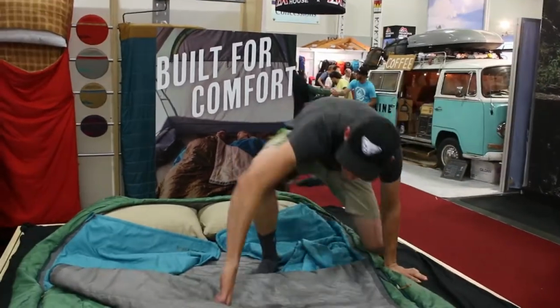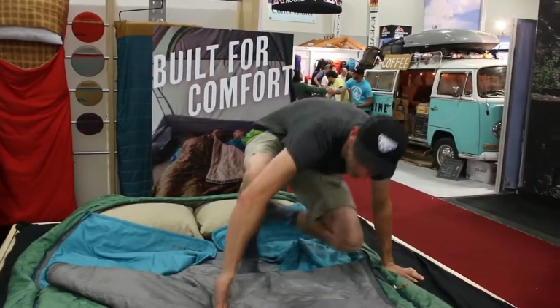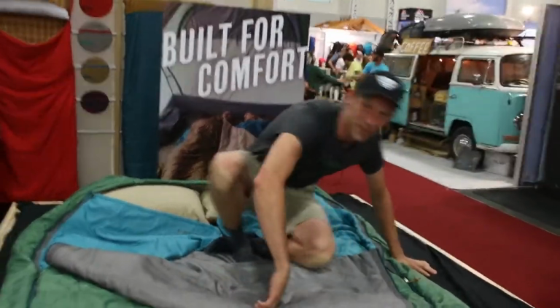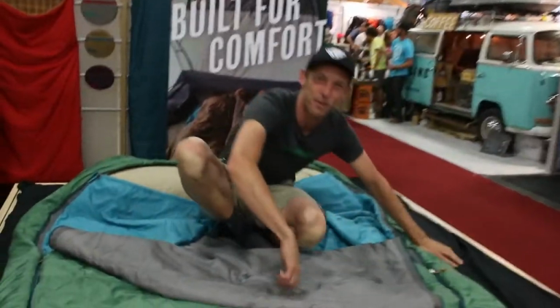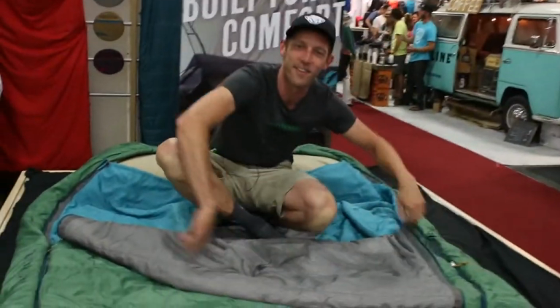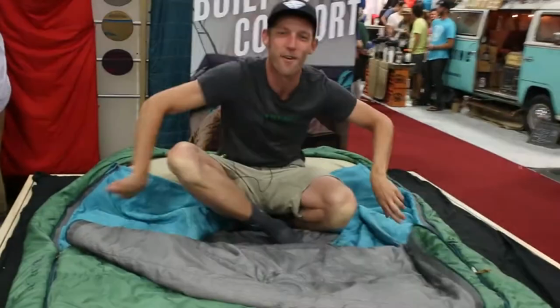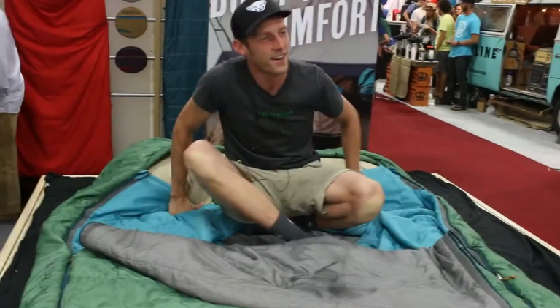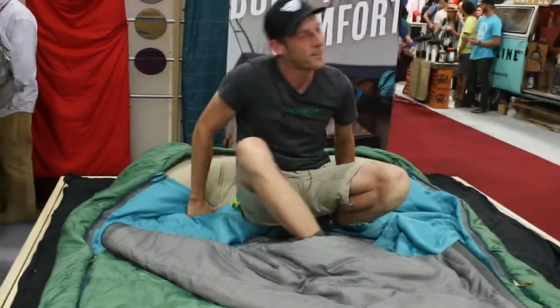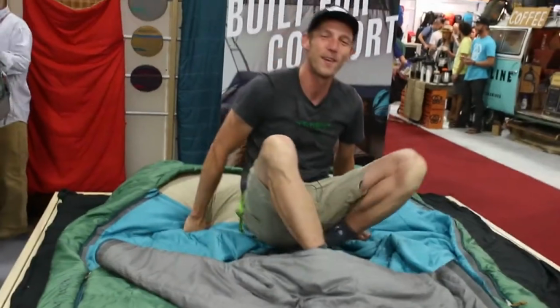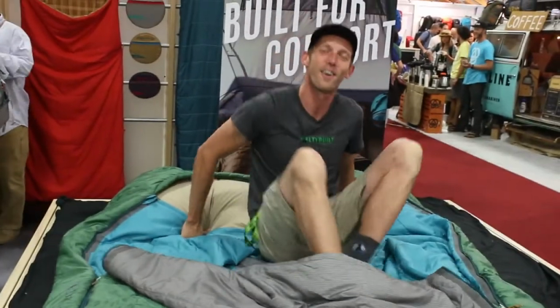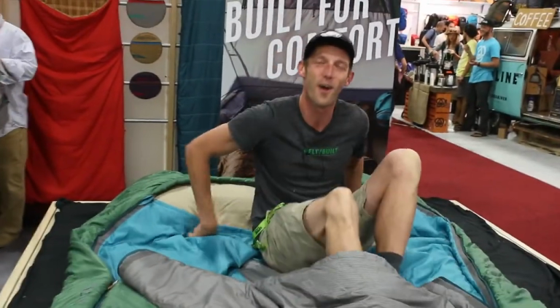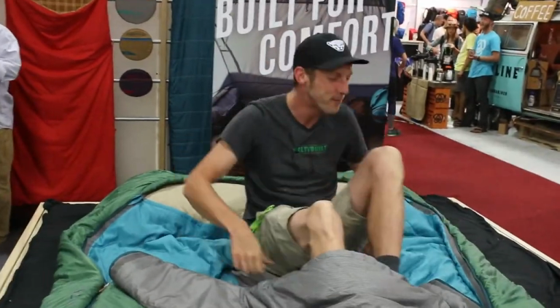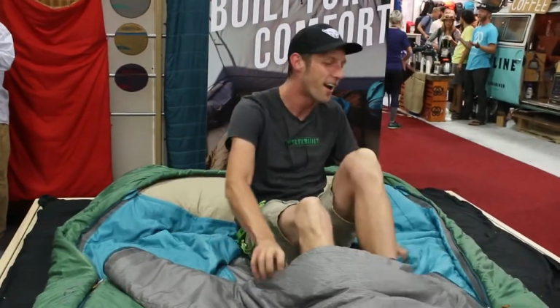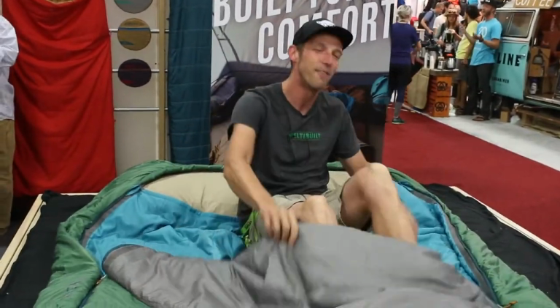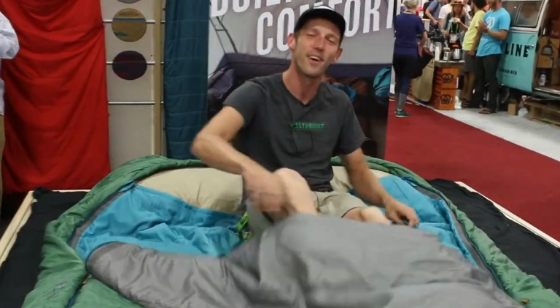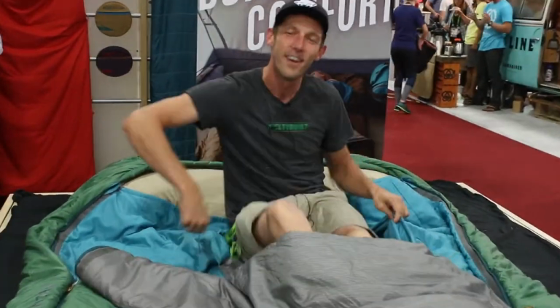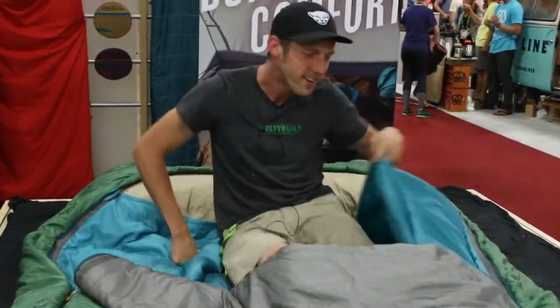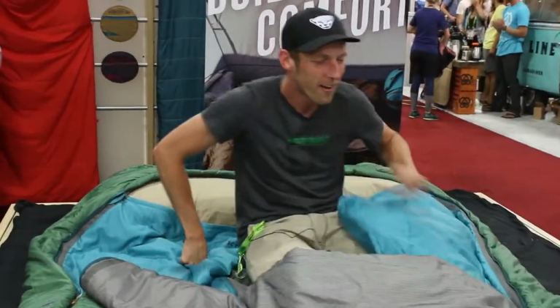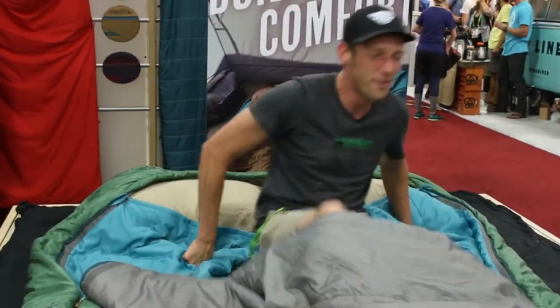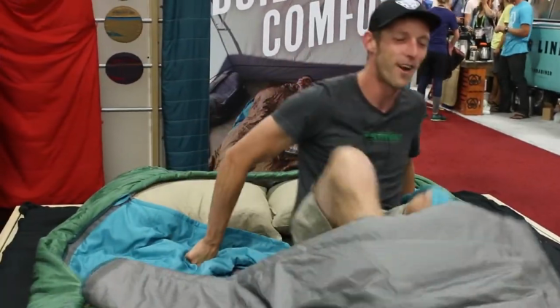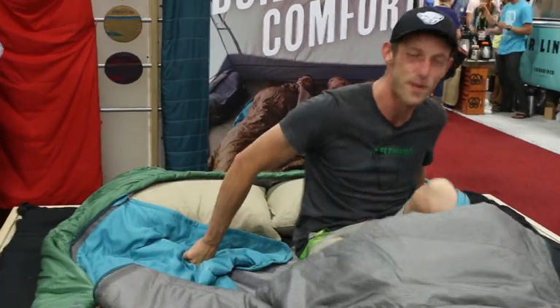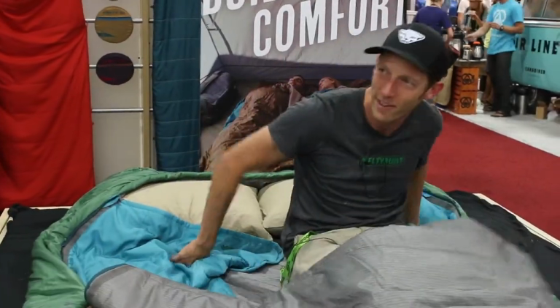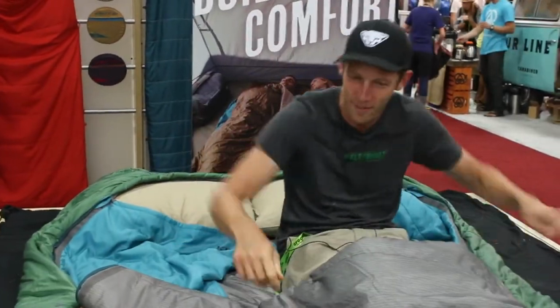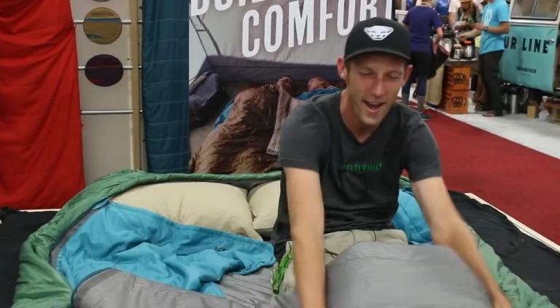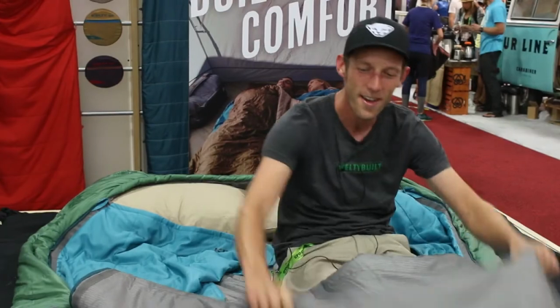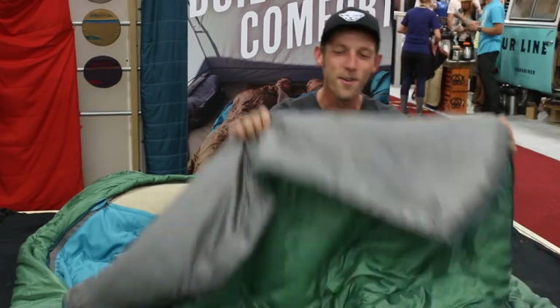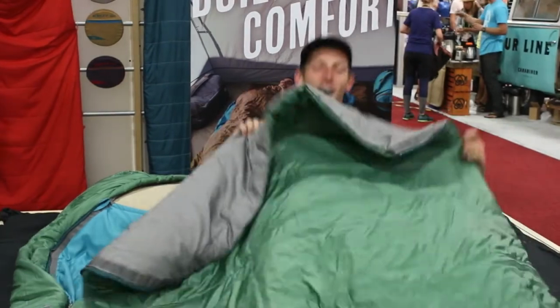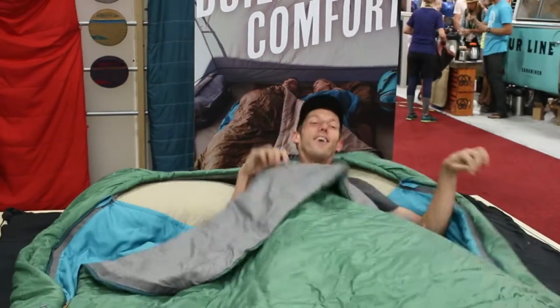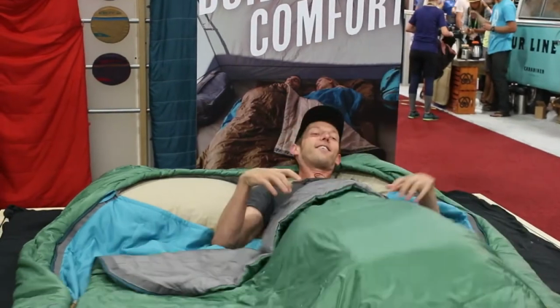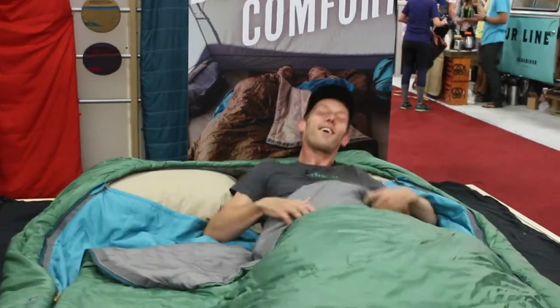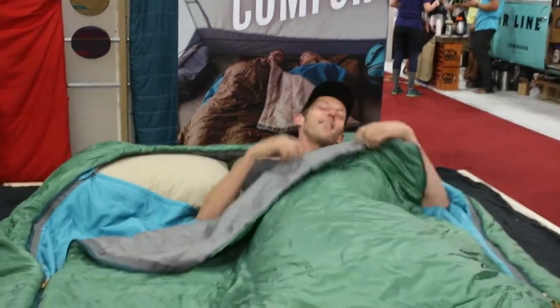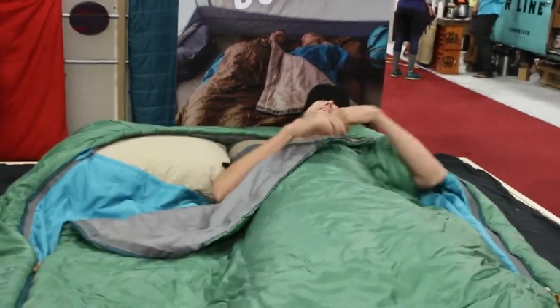So after a couple days at OR, it's been a long show and I'm a little tired, so I'm just going to cozy right up into my little sleeping bag — just lay down.